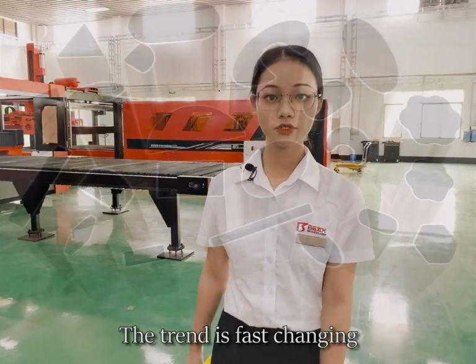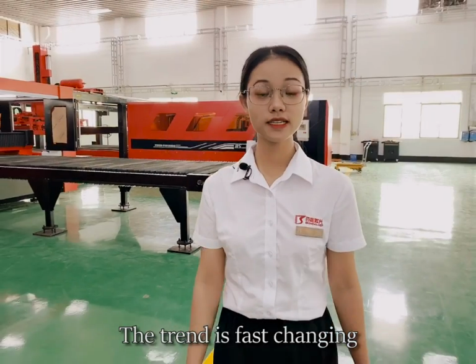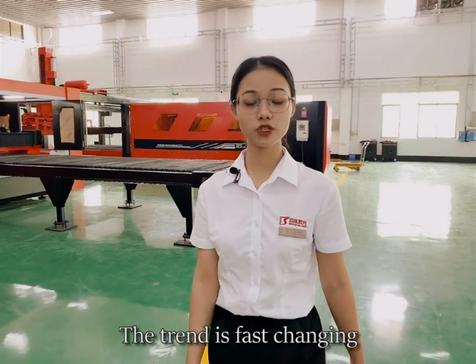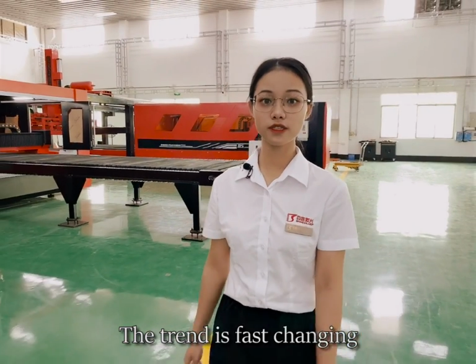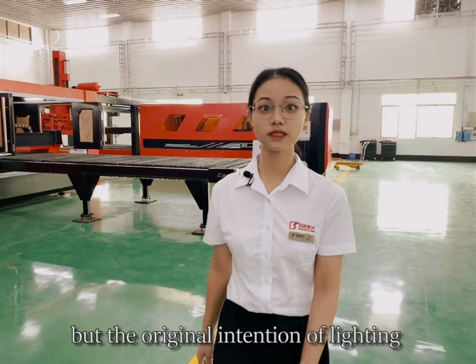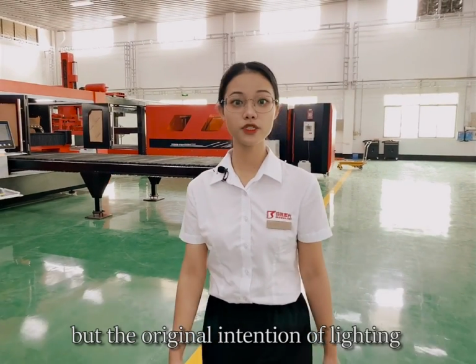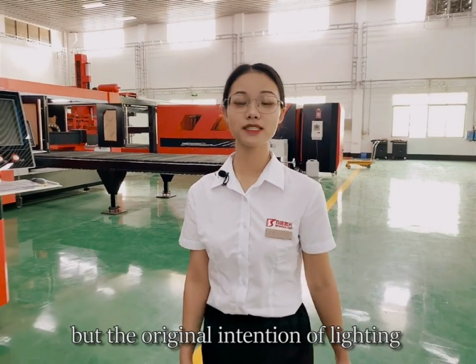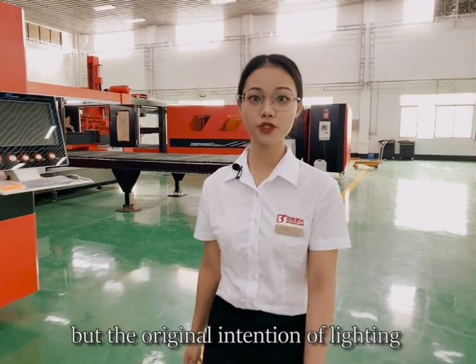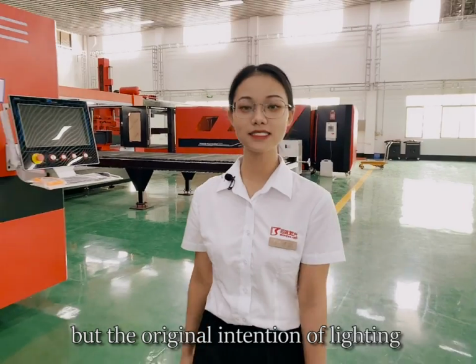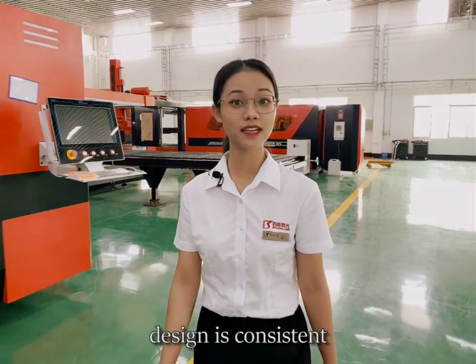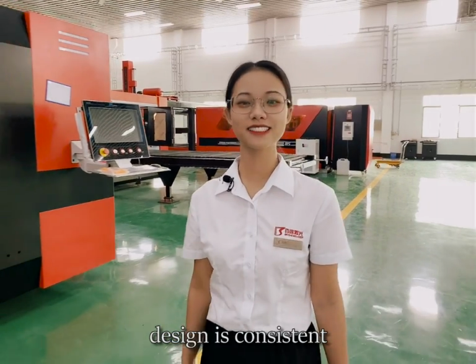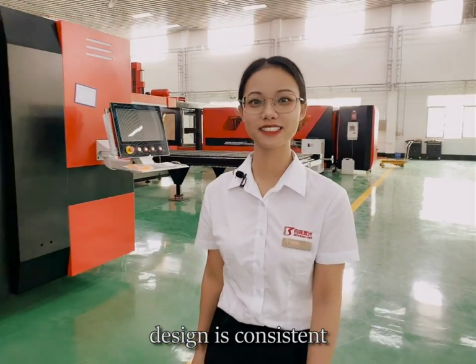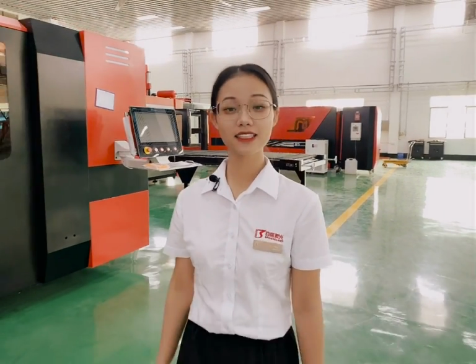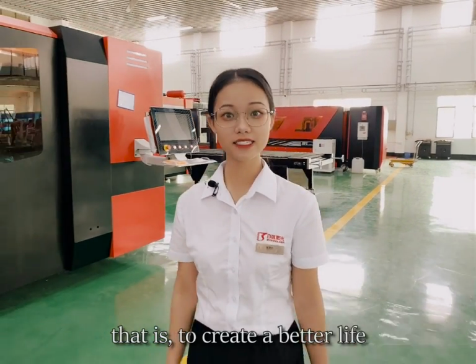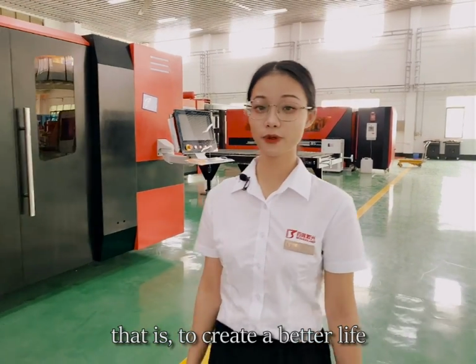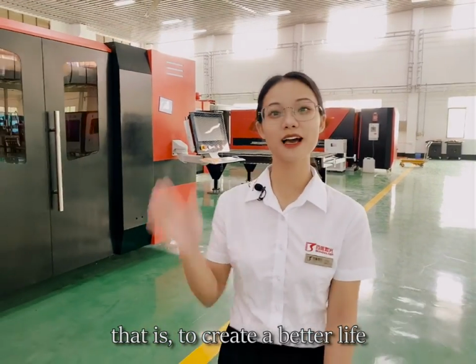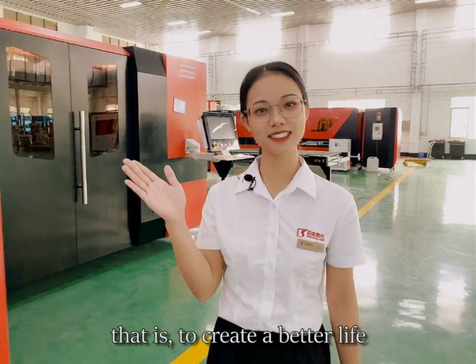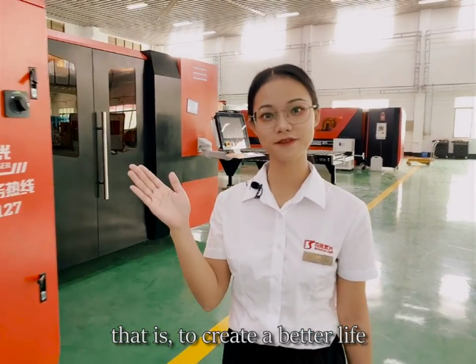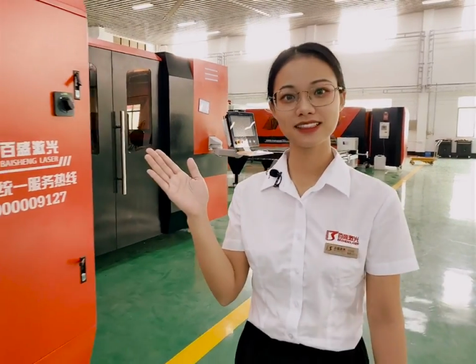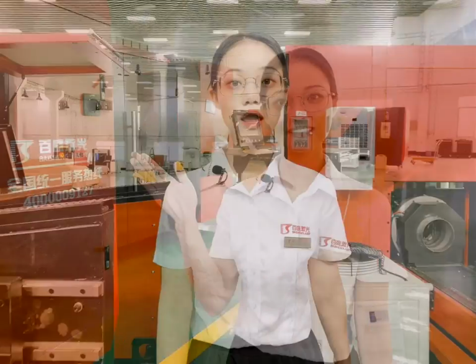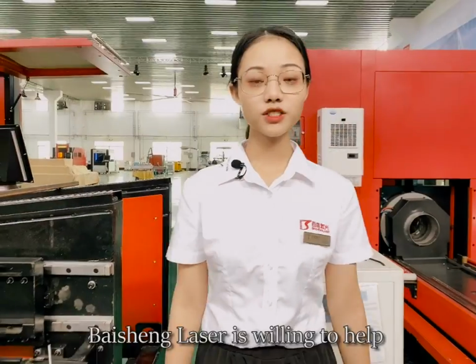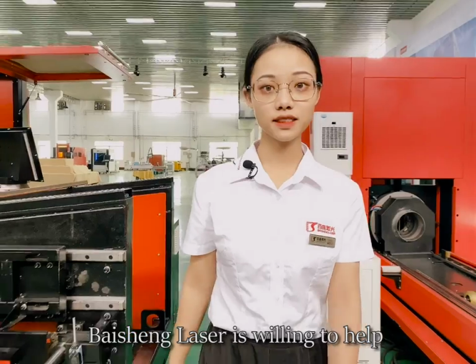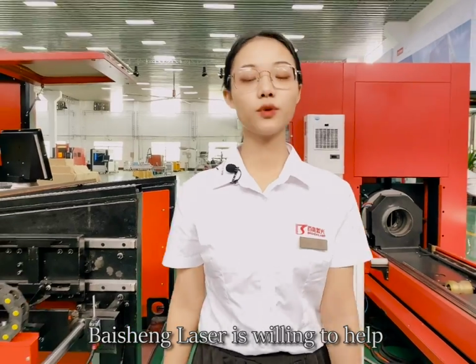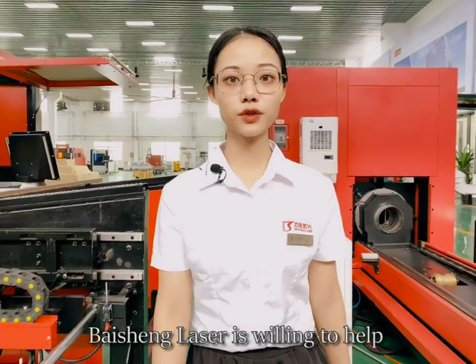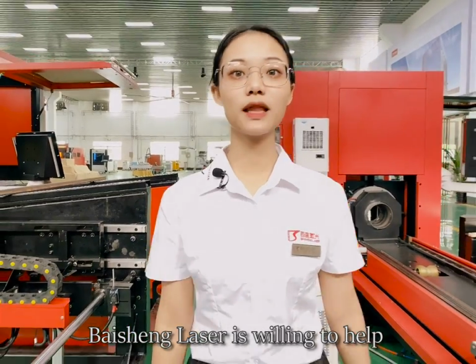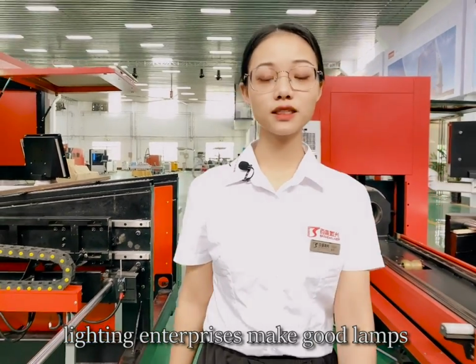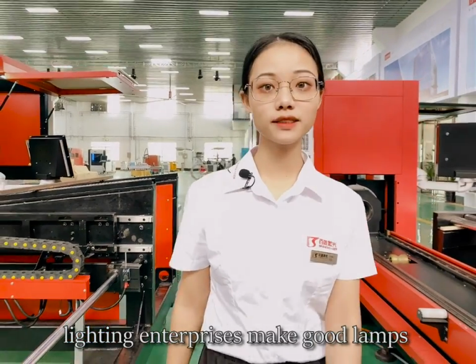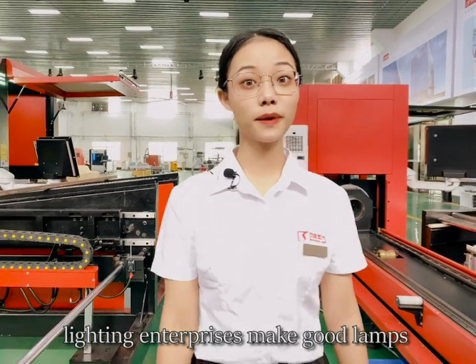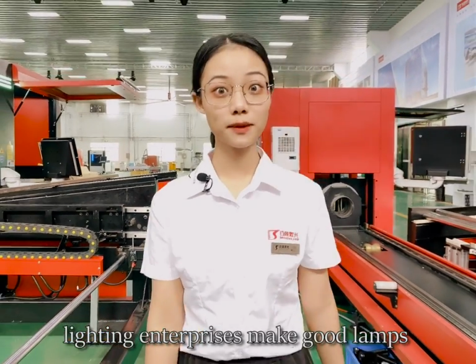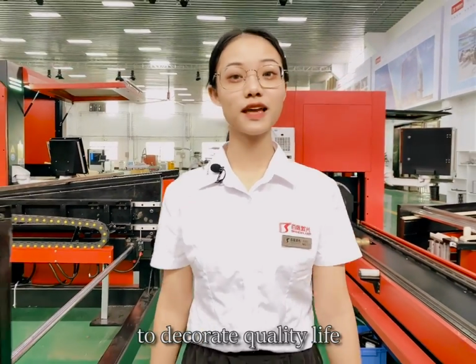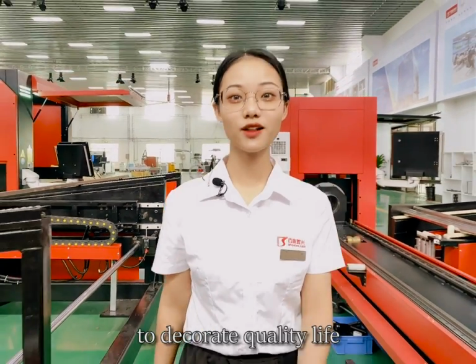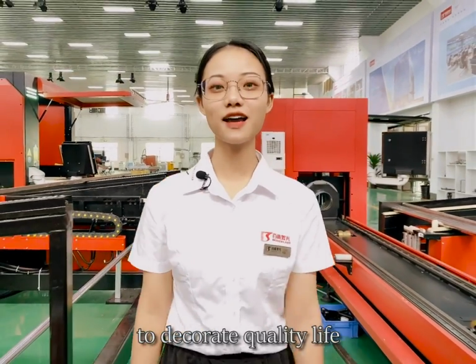The trend is fast changing, but the original intention of lighting design is consistent — that is, to create a better life. Bison Laser is willing to help lighting enterprises make good lamps to decorate quality life.